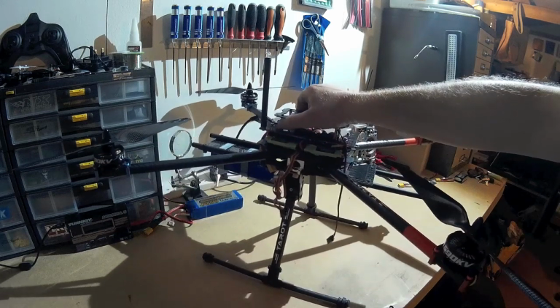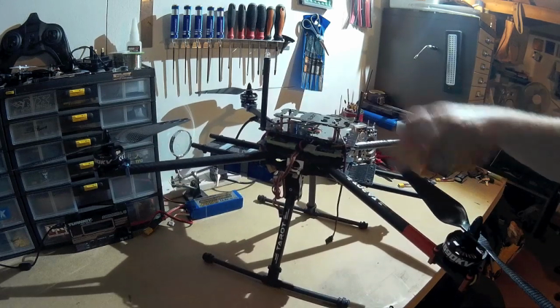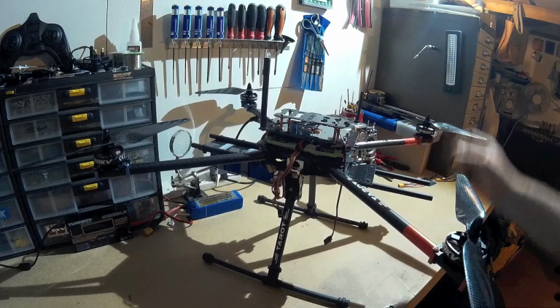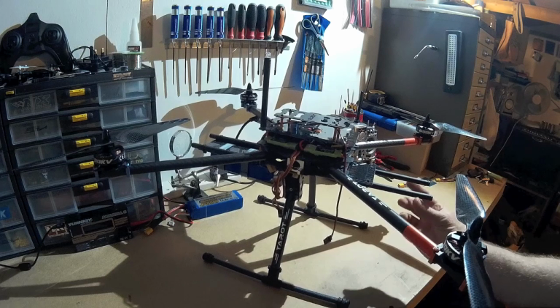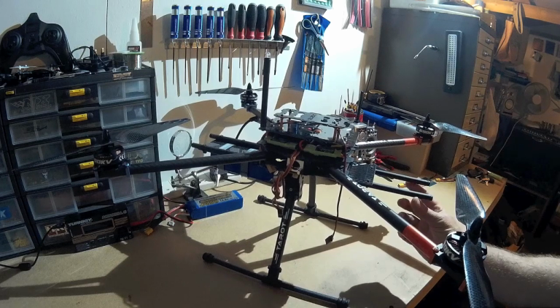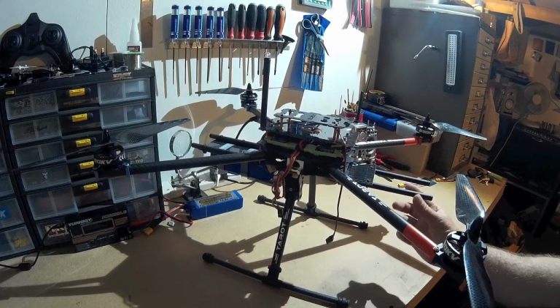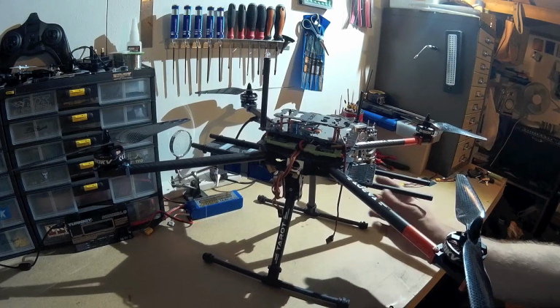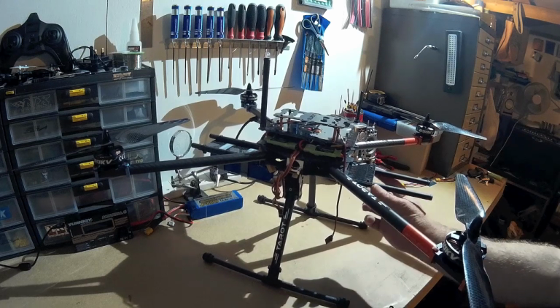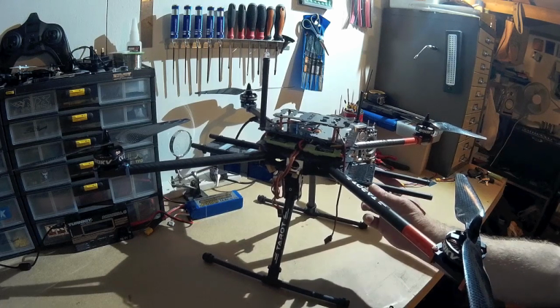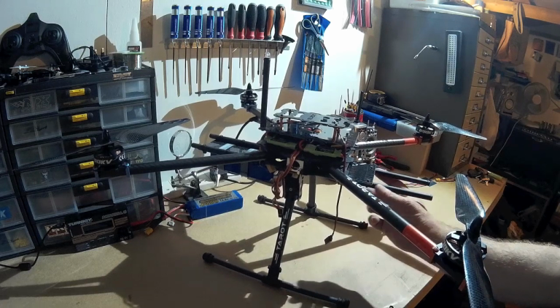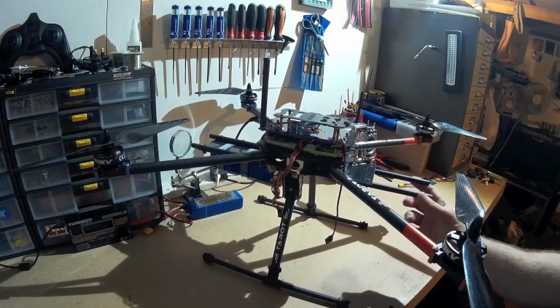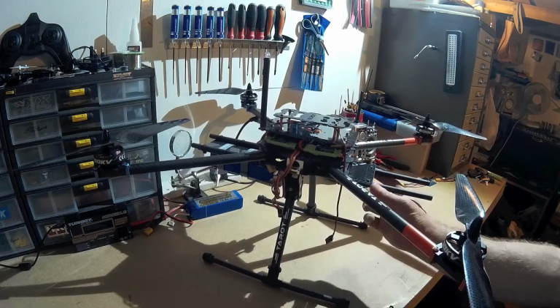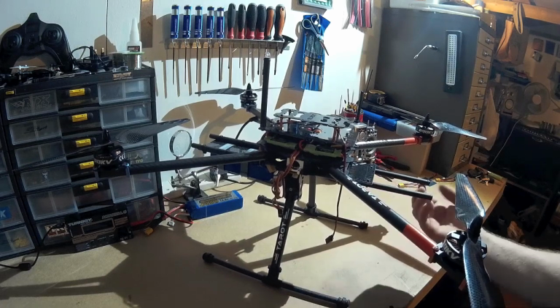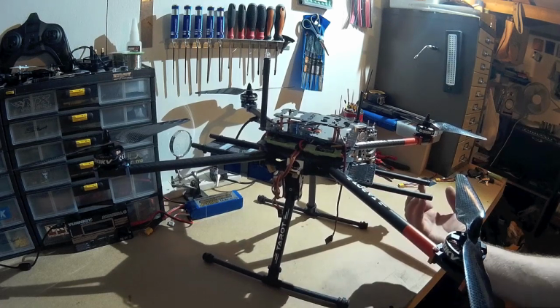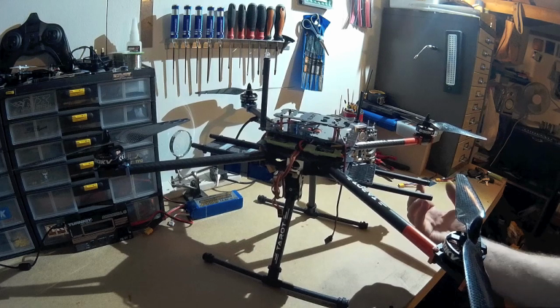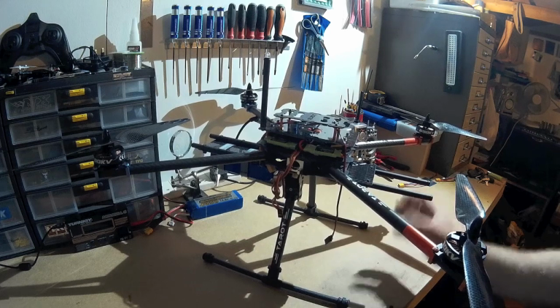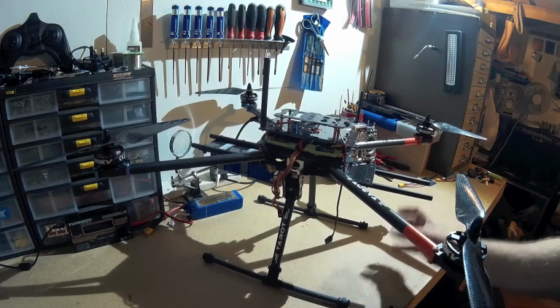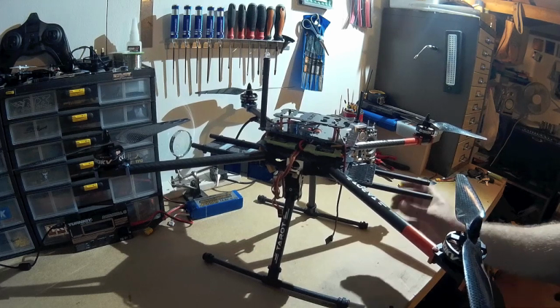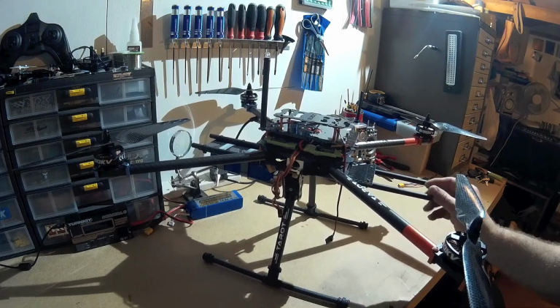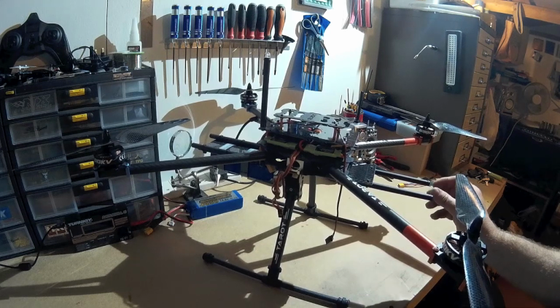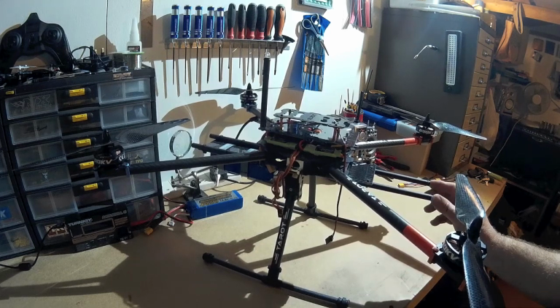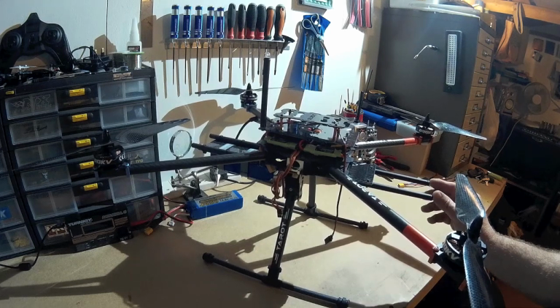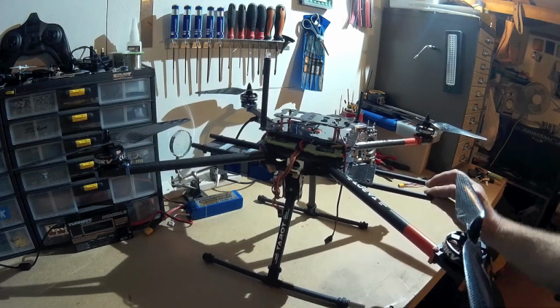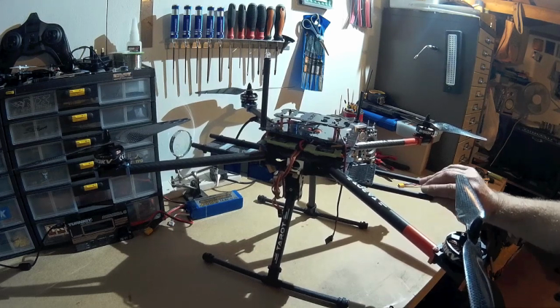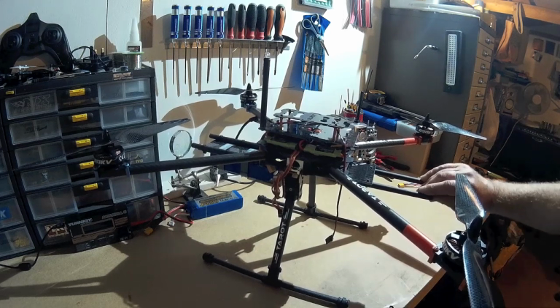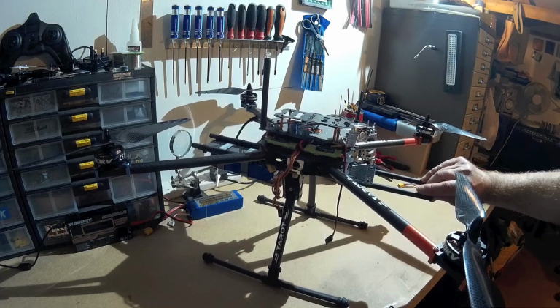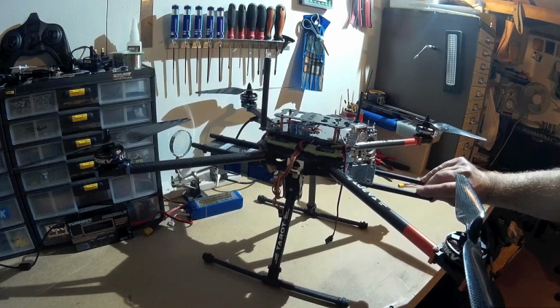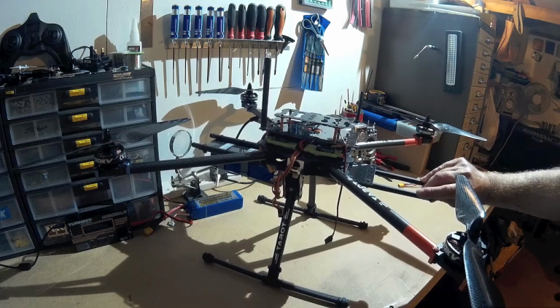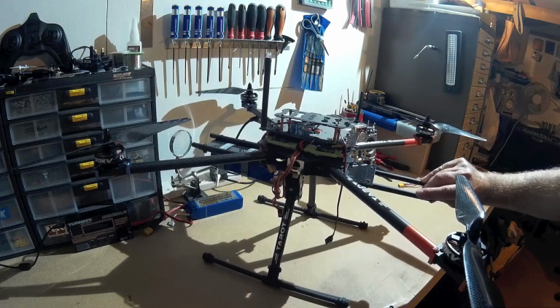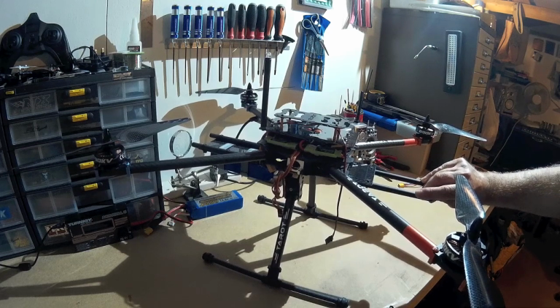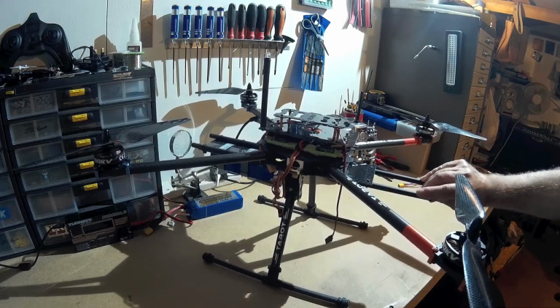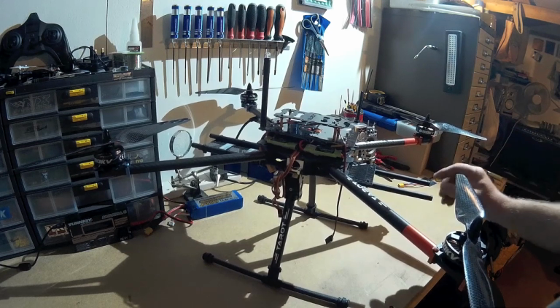I don't want to see the props, so I'm going to have a GoPro camera. I've made it so I can move it right forwards, and it will hang down here on a Taro 2D gimbal when it arrives — hopefully soon.